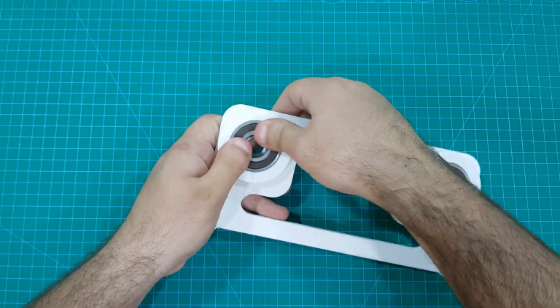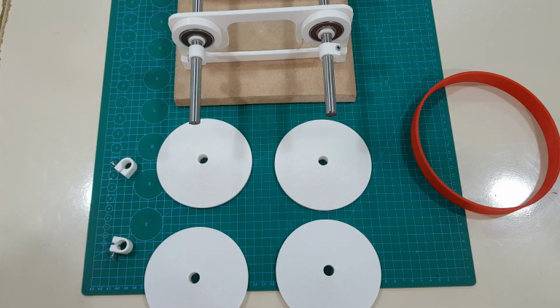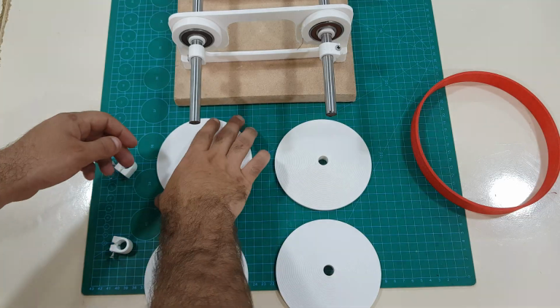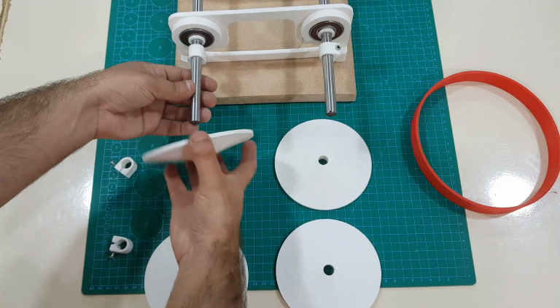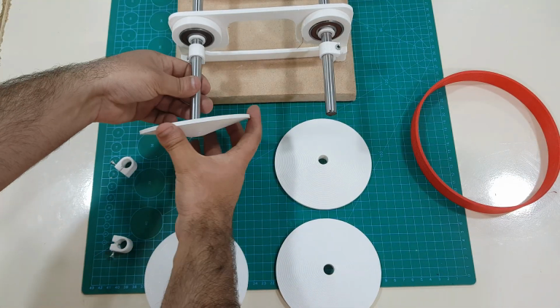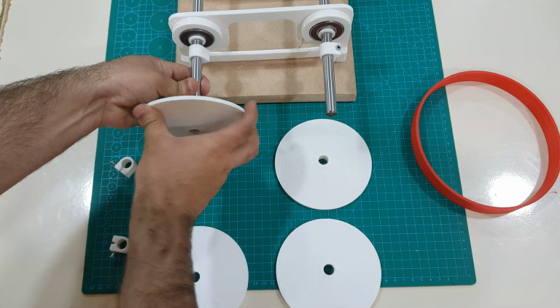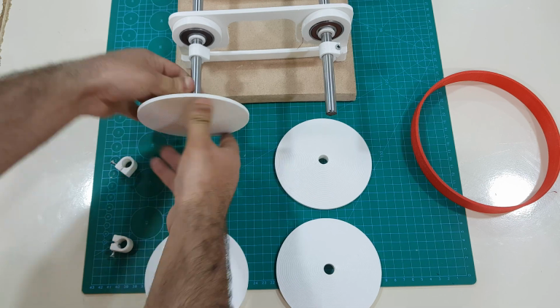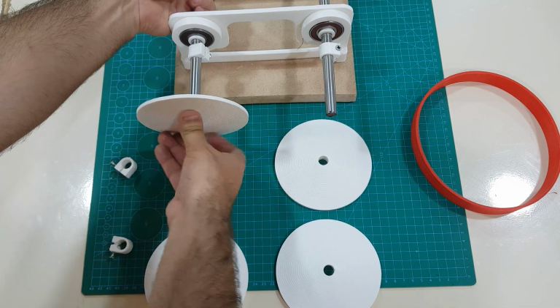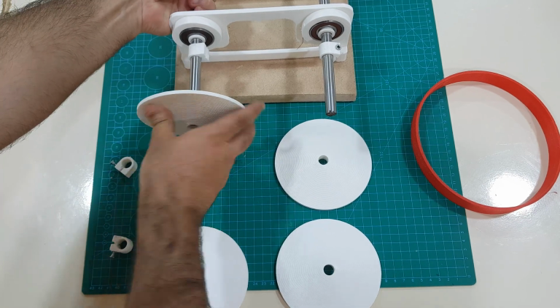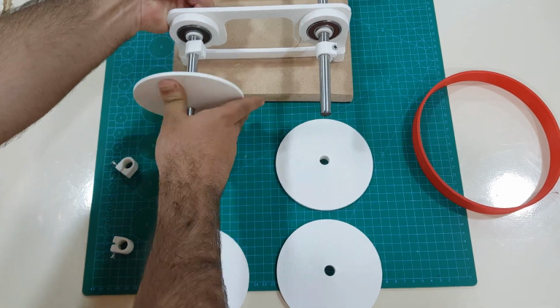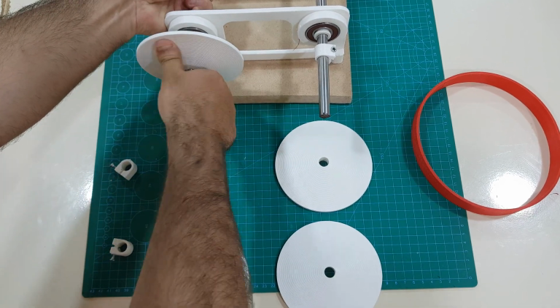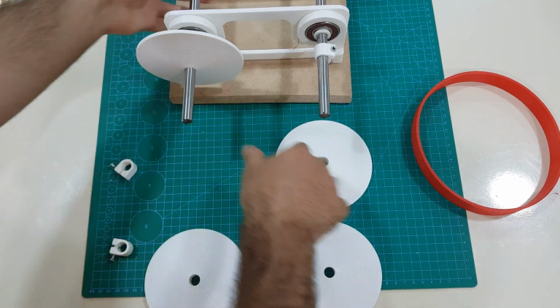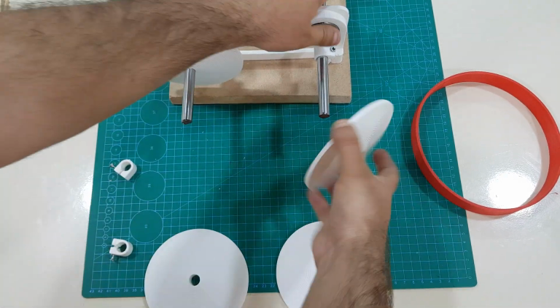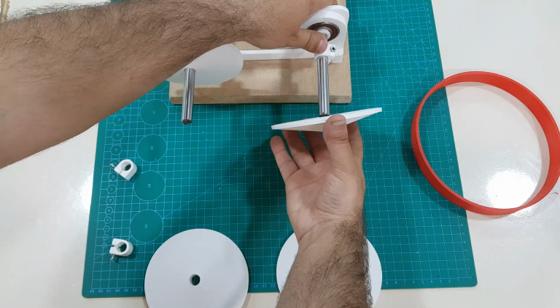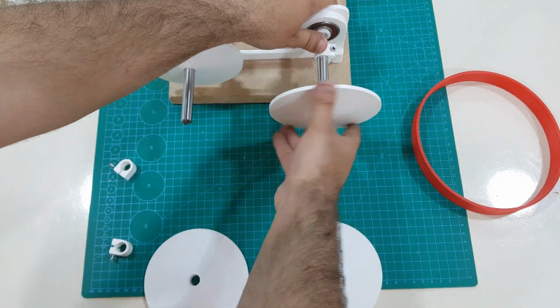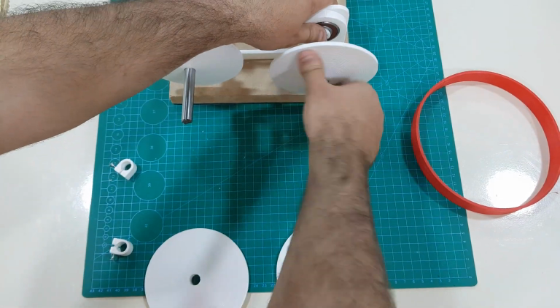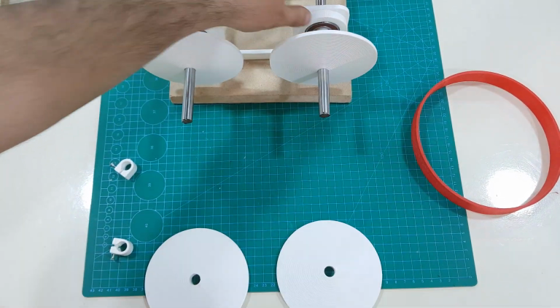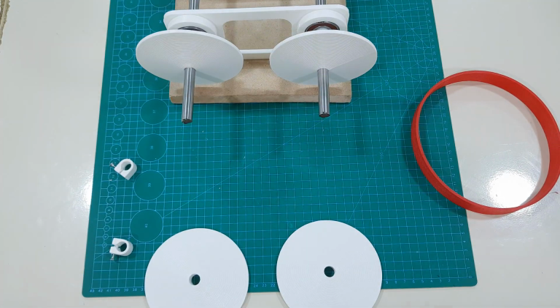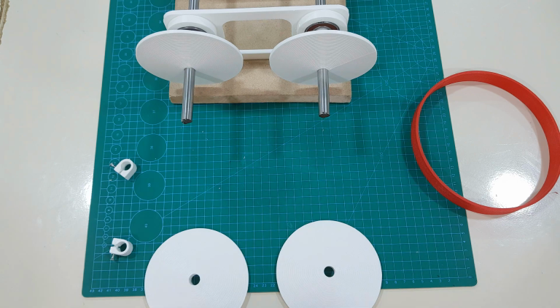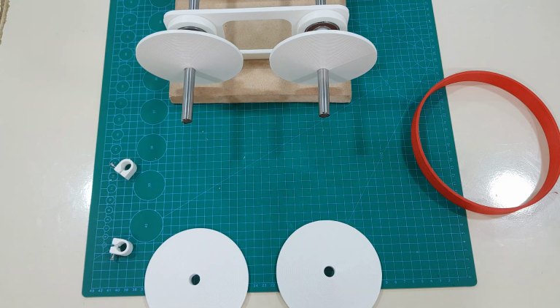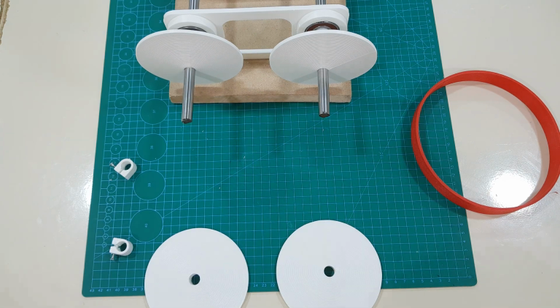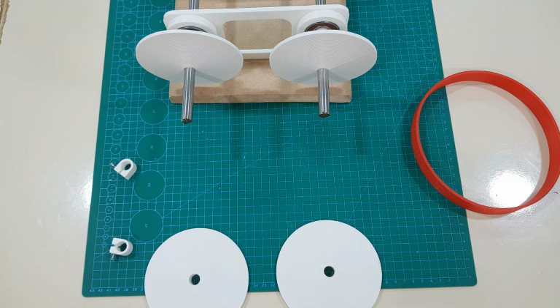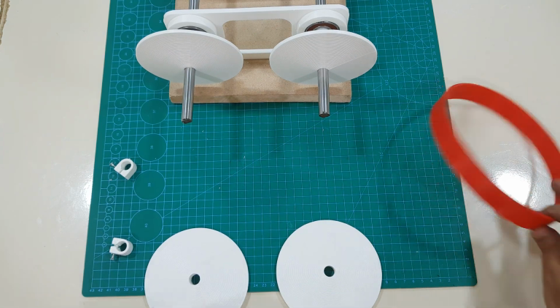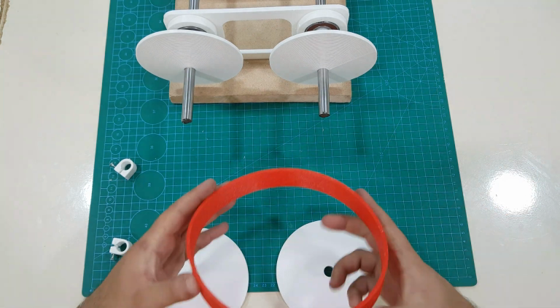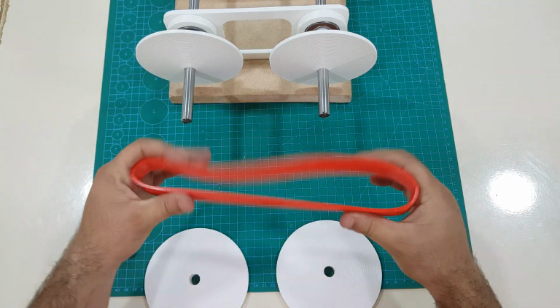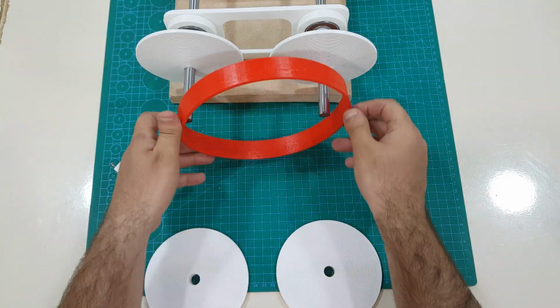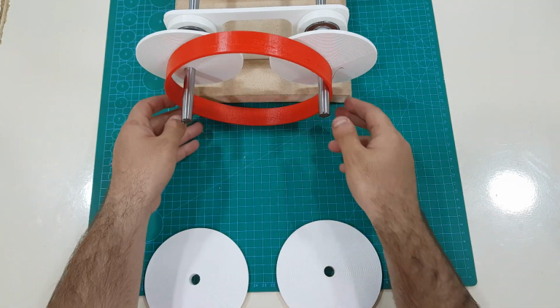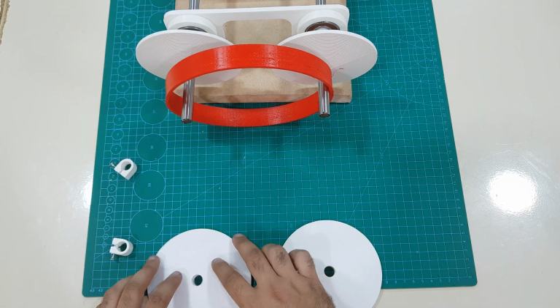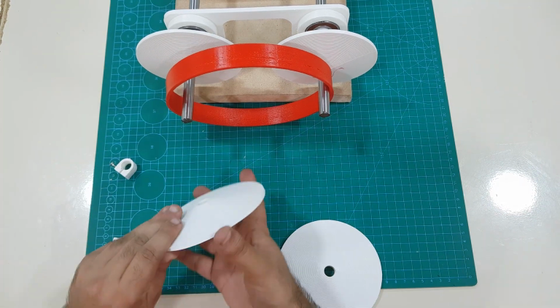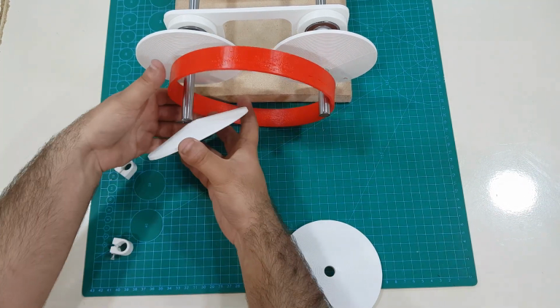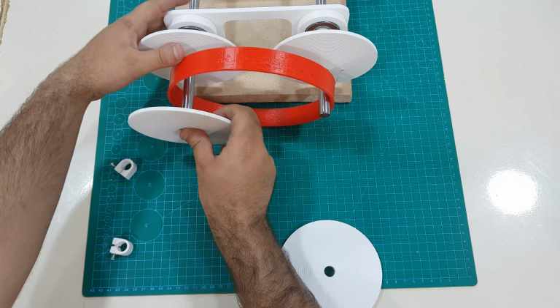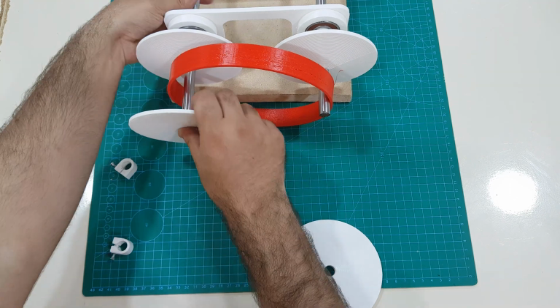A continuously variable transmission, CVT, is an automatic transmission that can change seamlessly through a continuous range of gear ratios. This contrasts with other transmissions that provide a limited number of gear ratios in fixed steps.